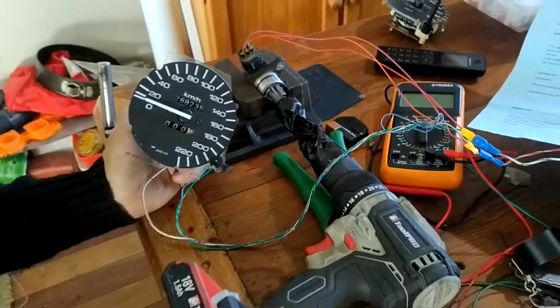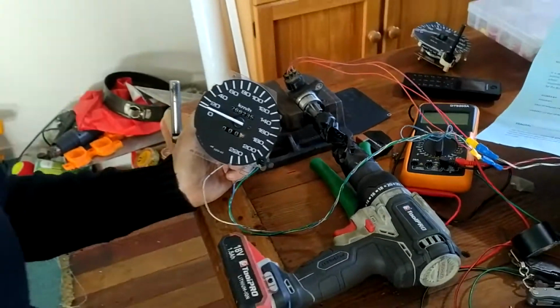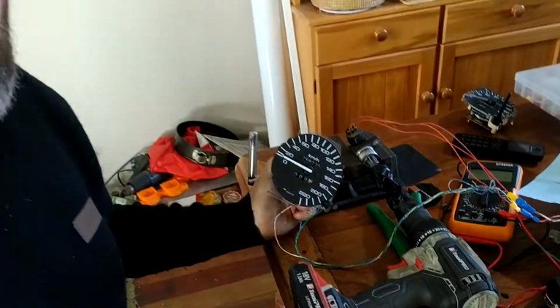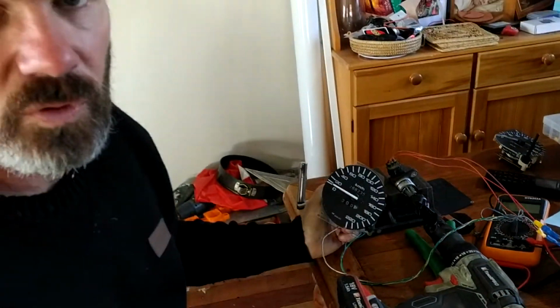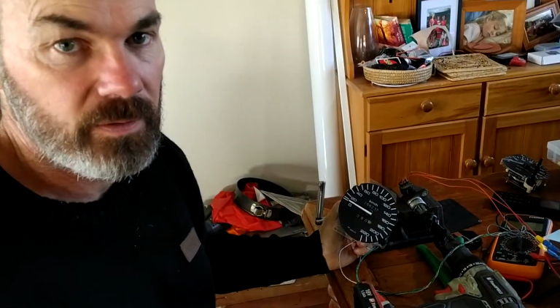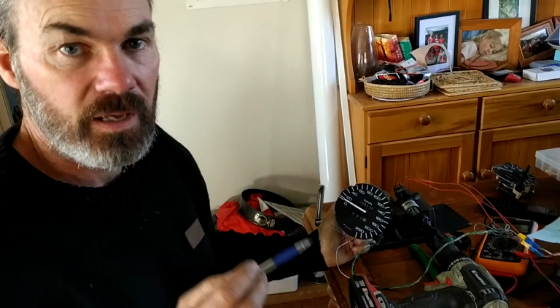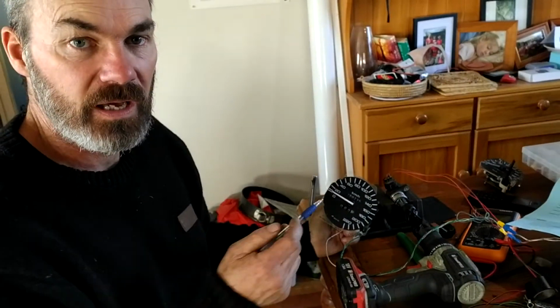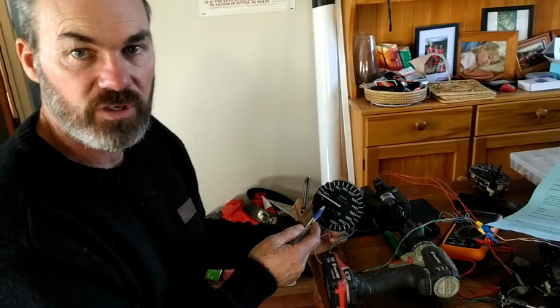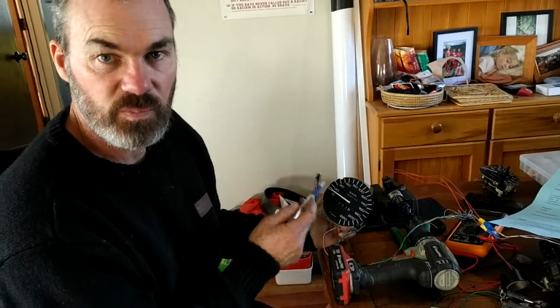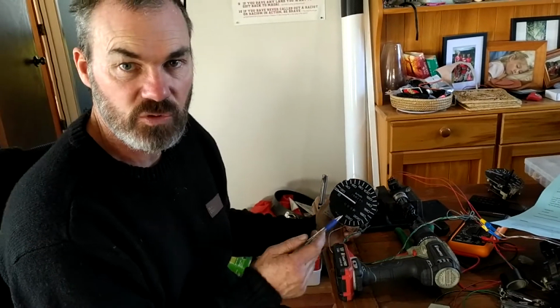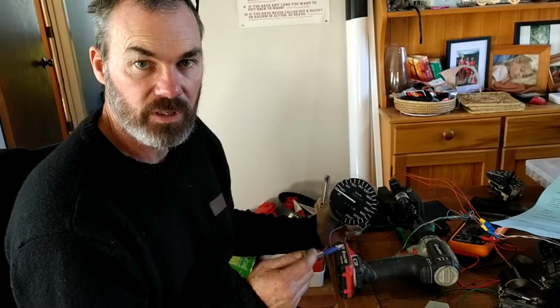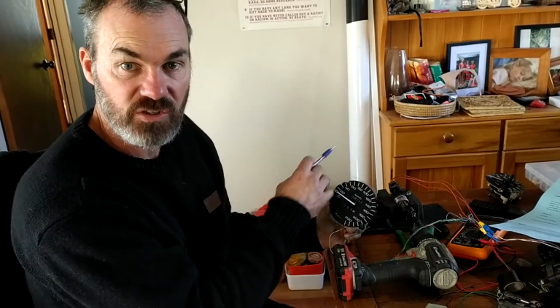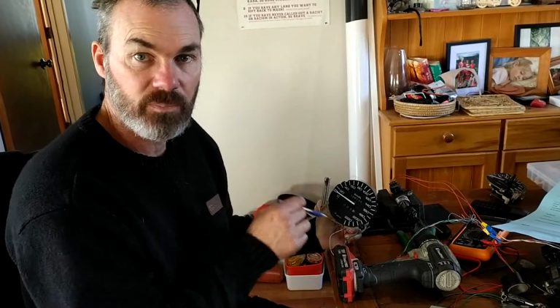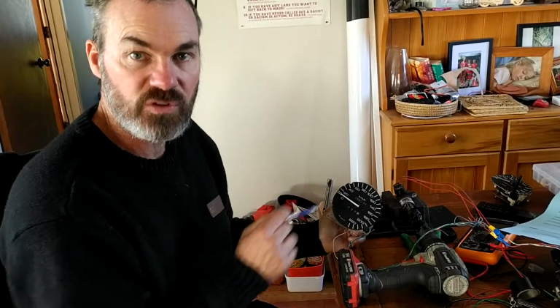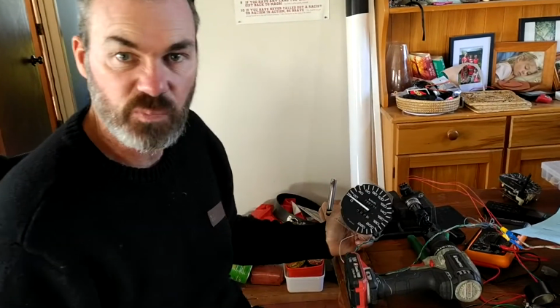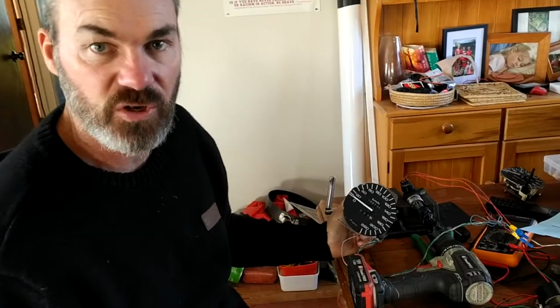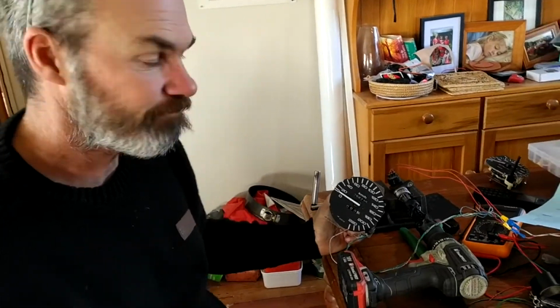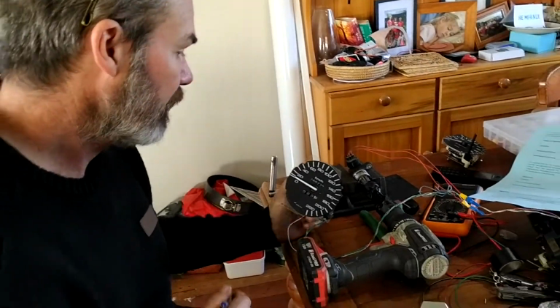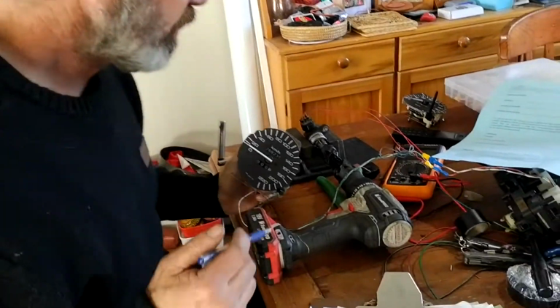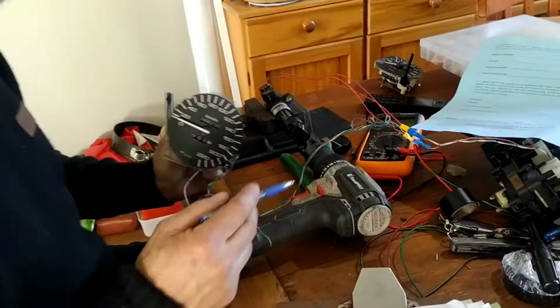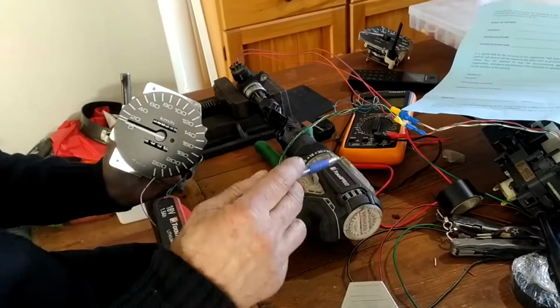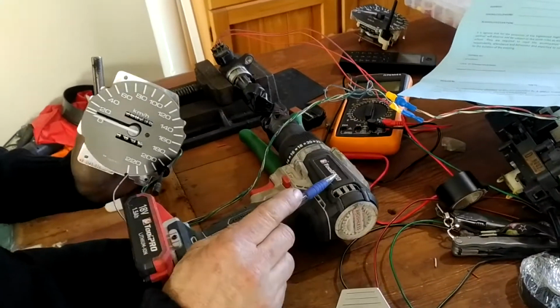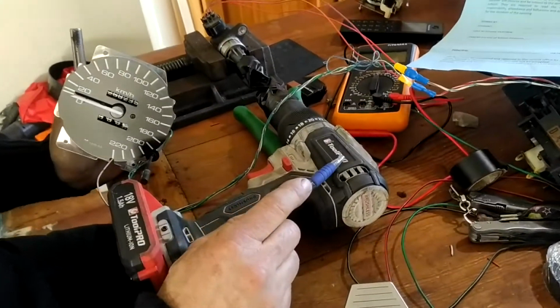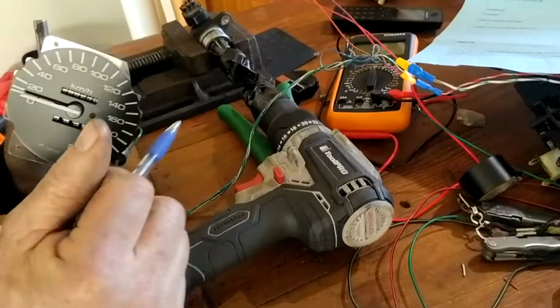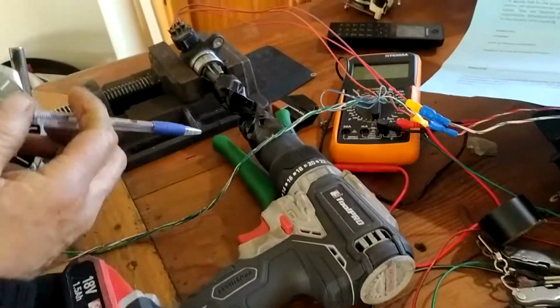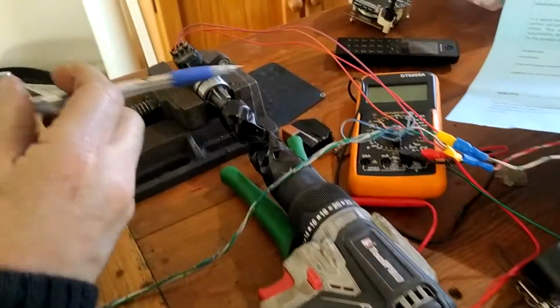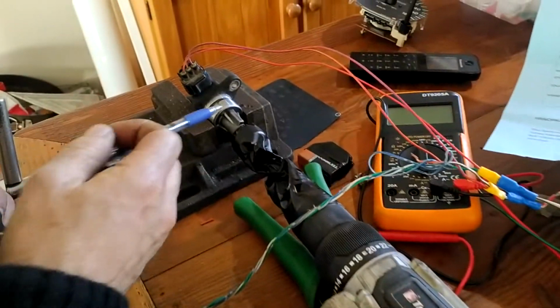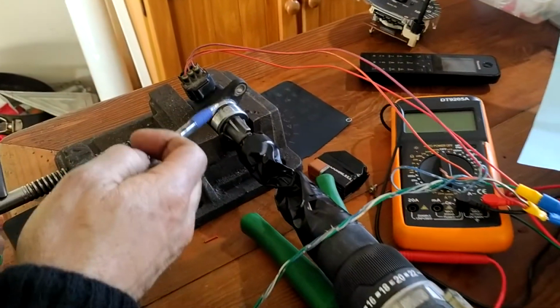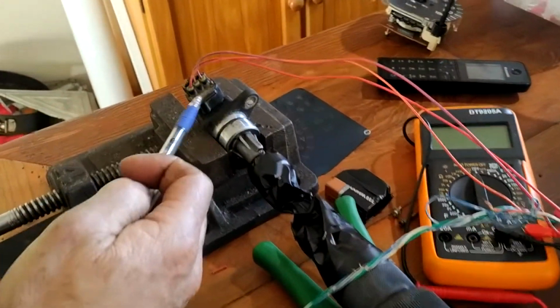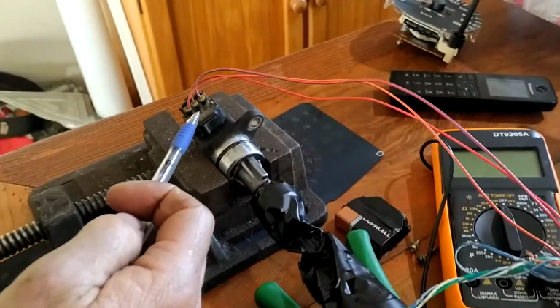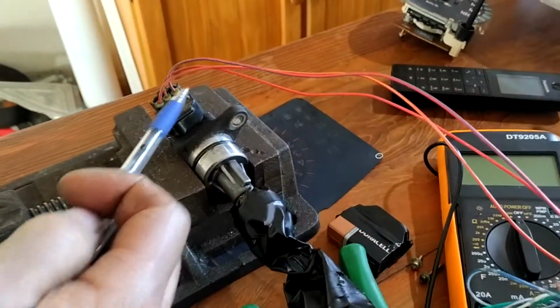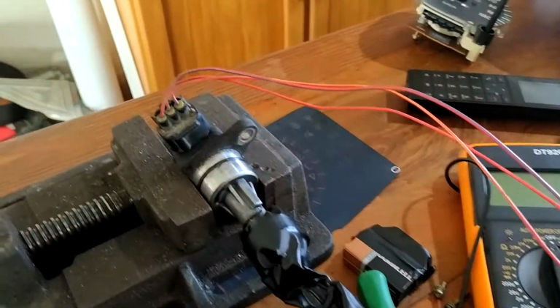Today we want to talk about how electronic speedos work and how to set up your own test bench at home. What I've done is I've got an electric drill and a vehicle speed sensor with three wires coming out of it.